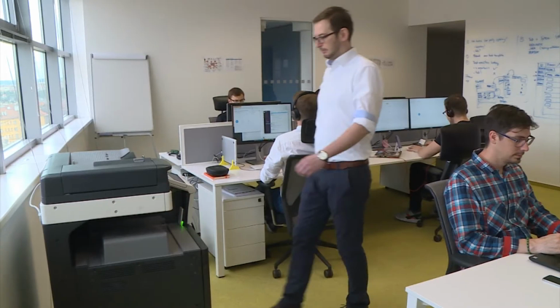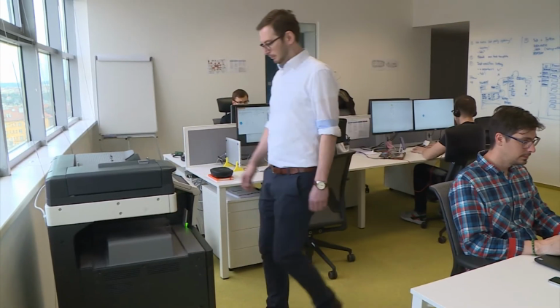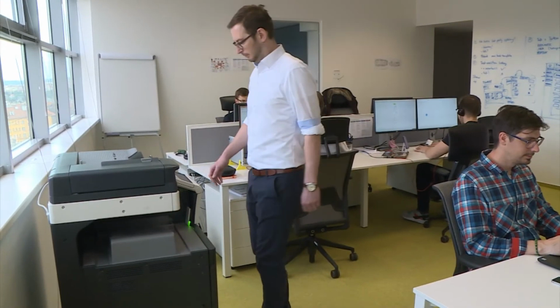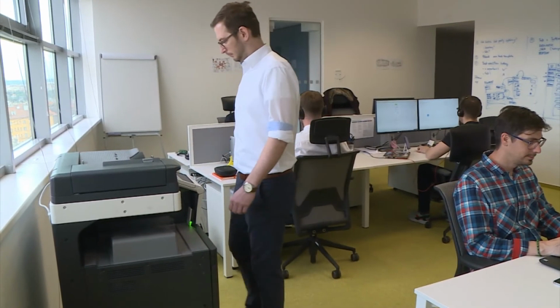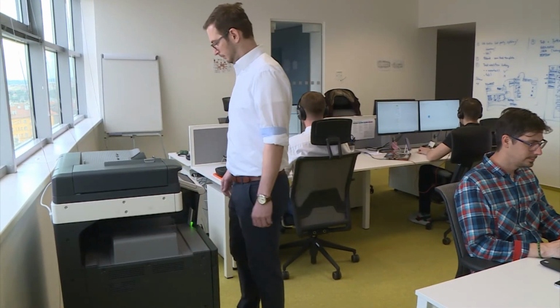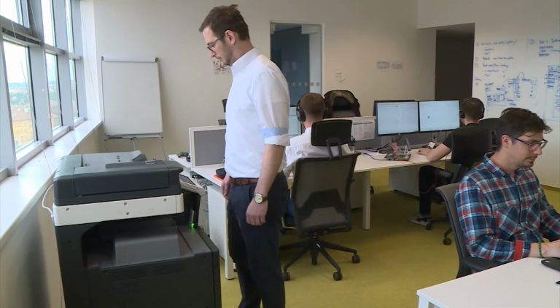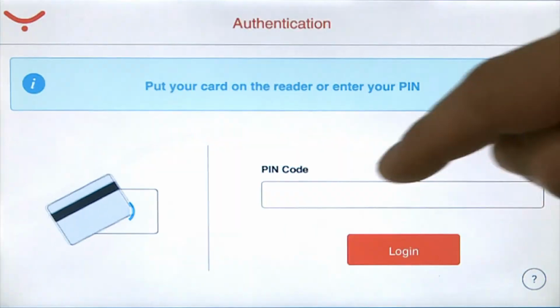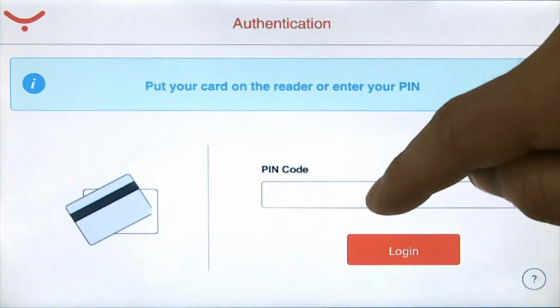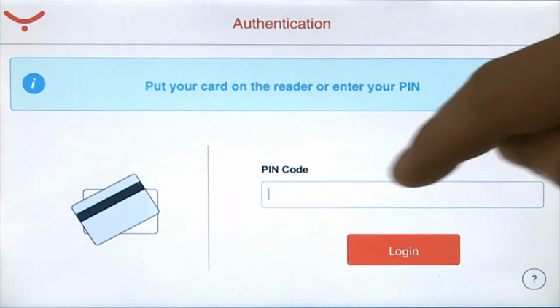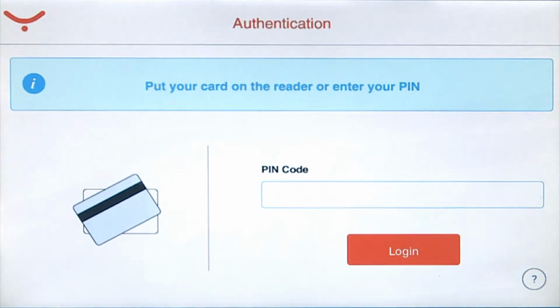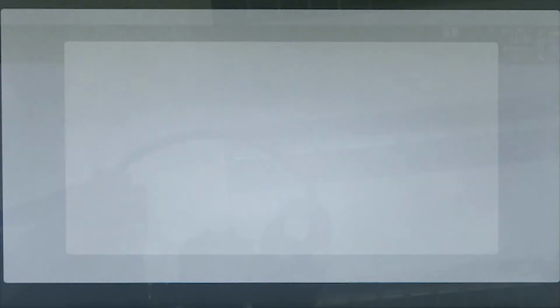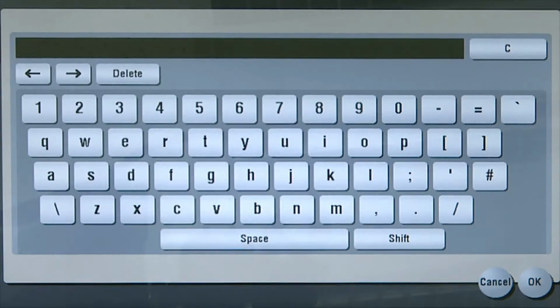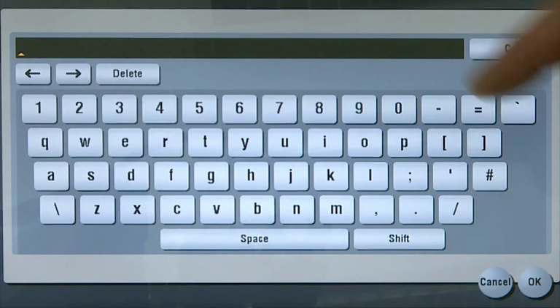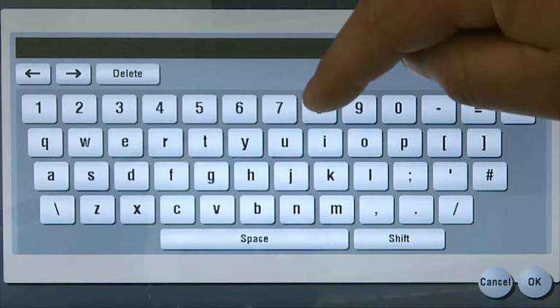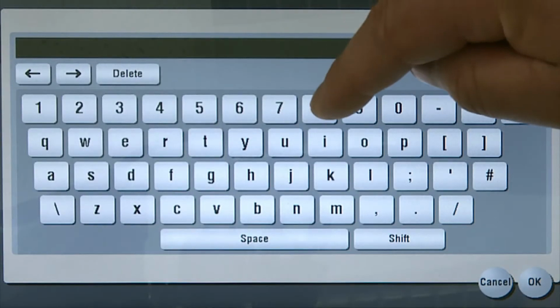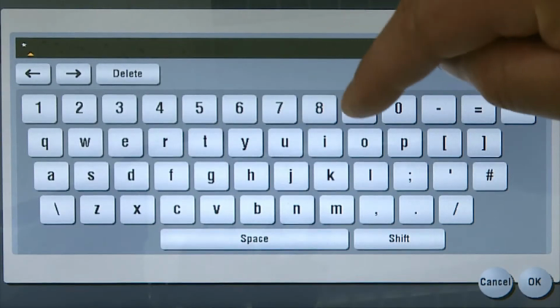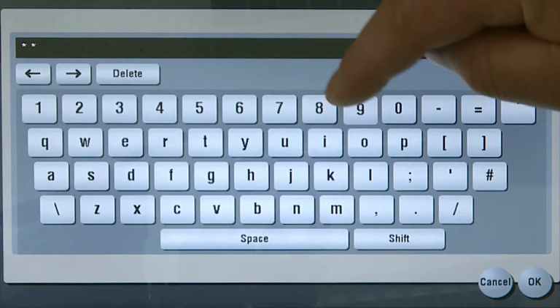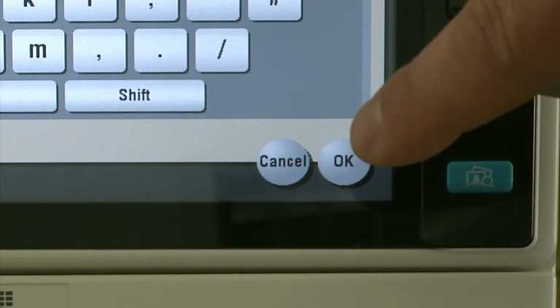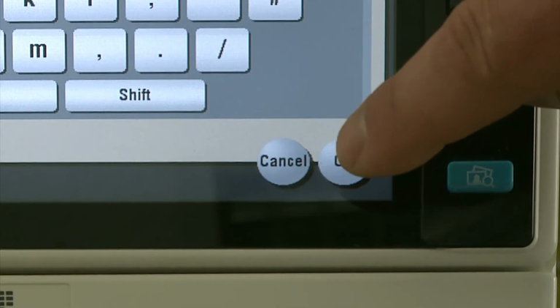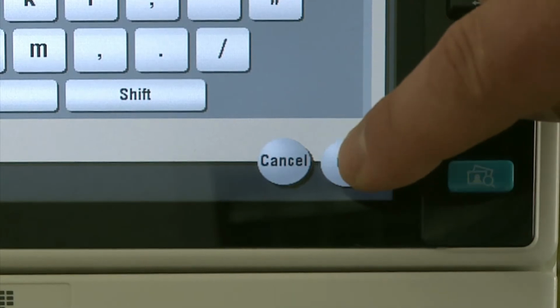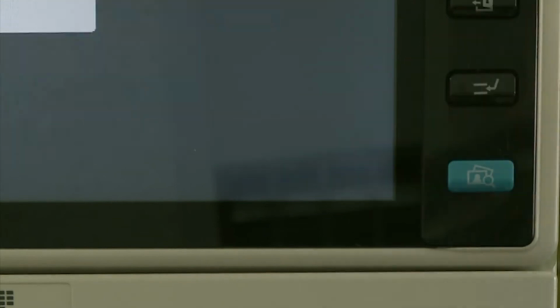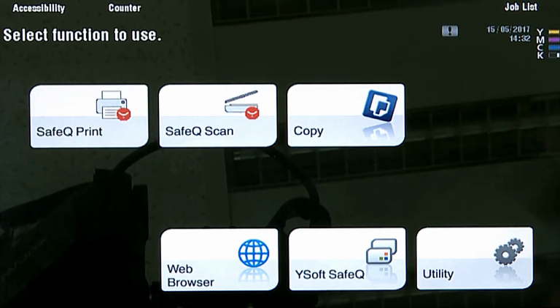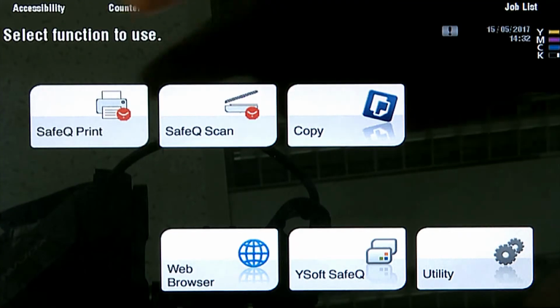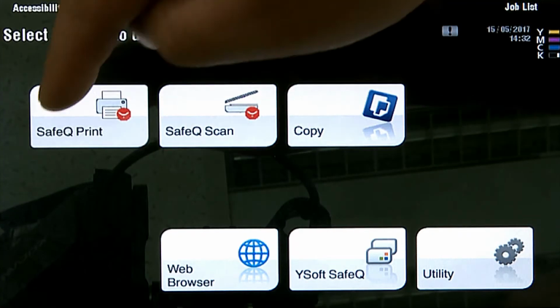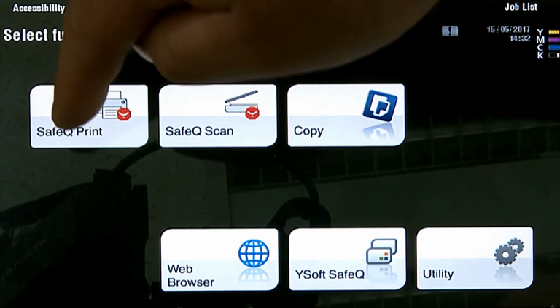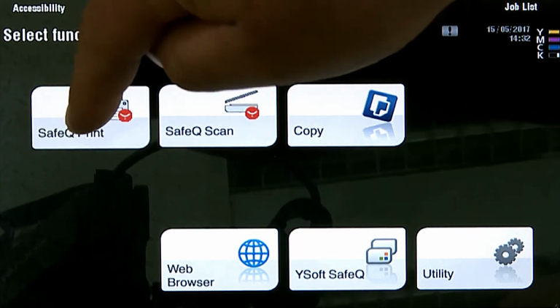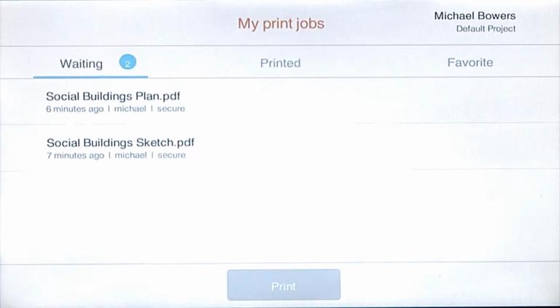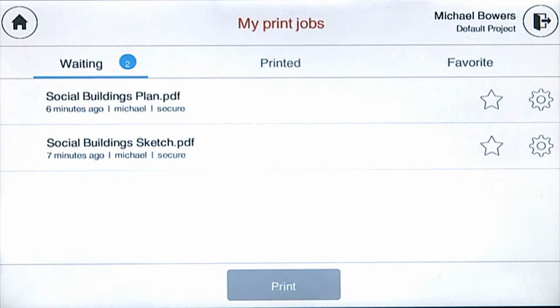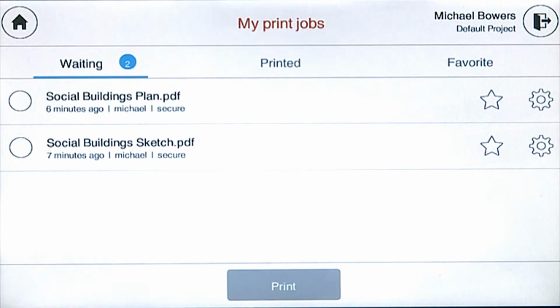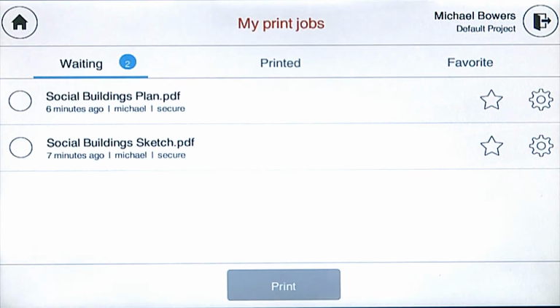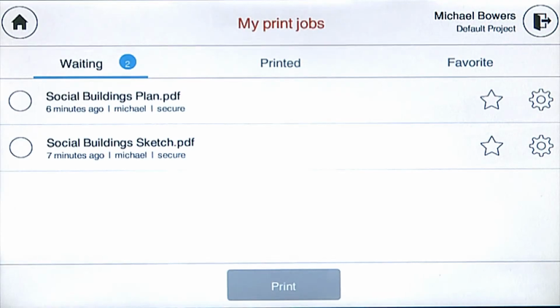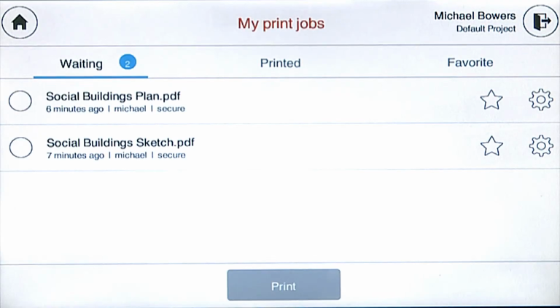In his hurry to get to the meeting at headquarters, Michael realizes he left his badge at his office across town. He chooses to authenticate using his PIN number instead and prints all the documents in his queue.